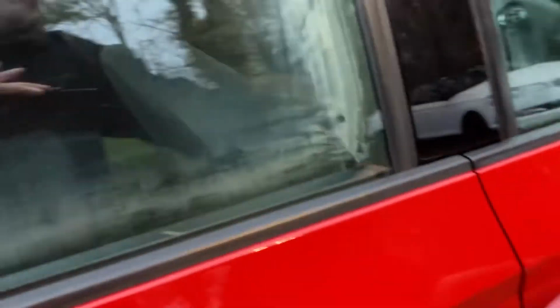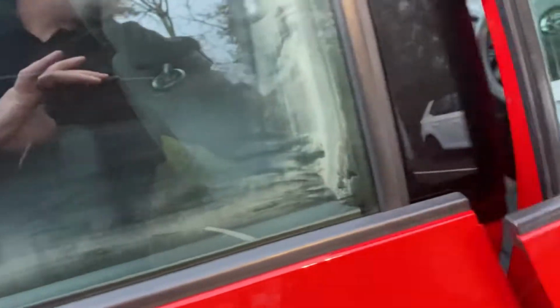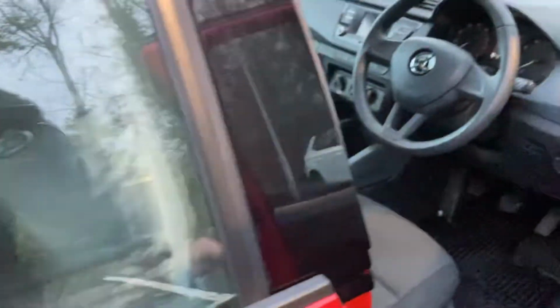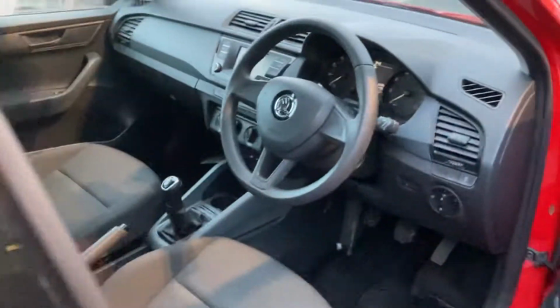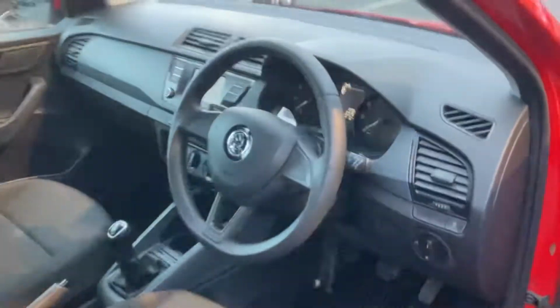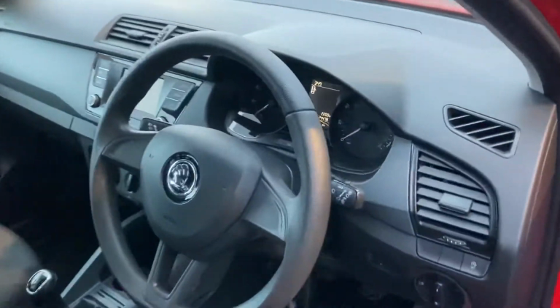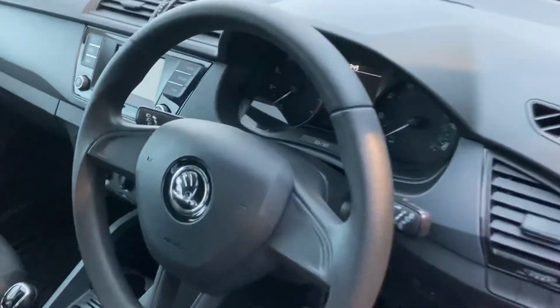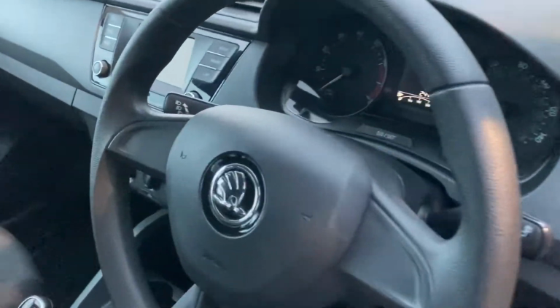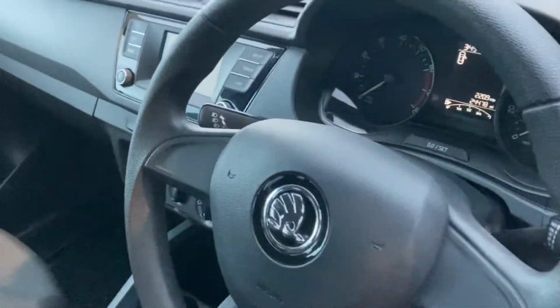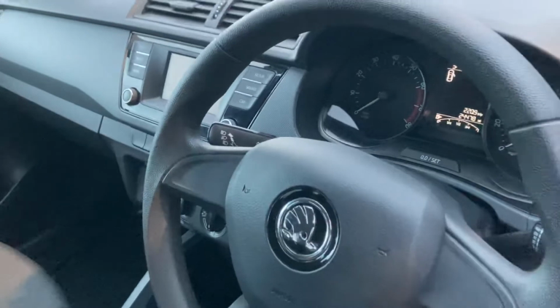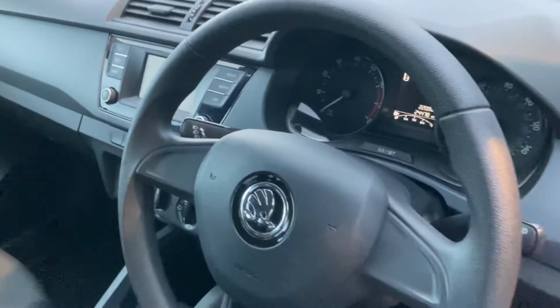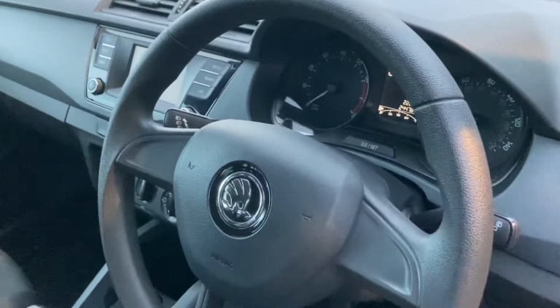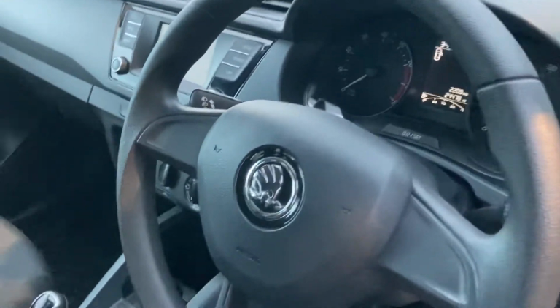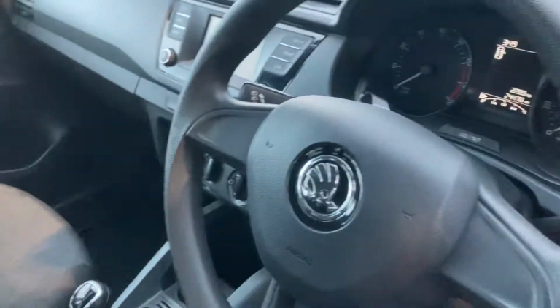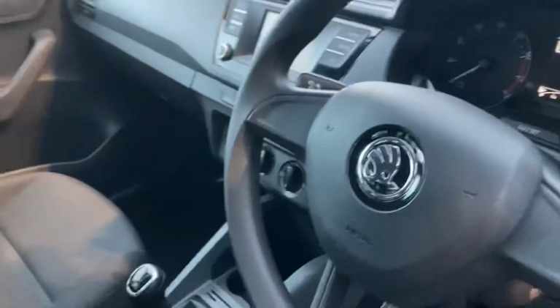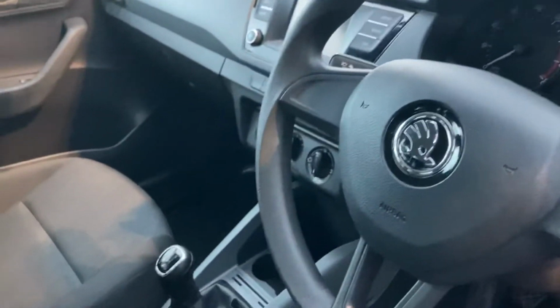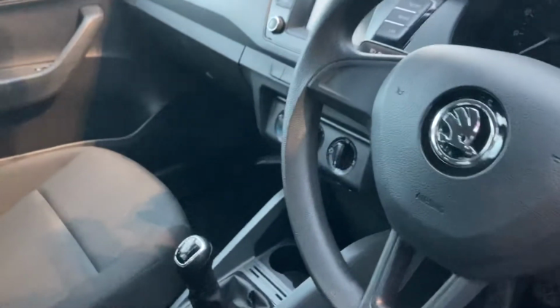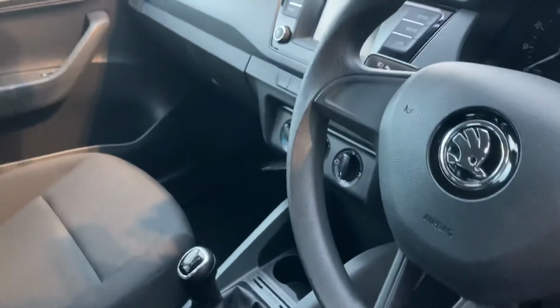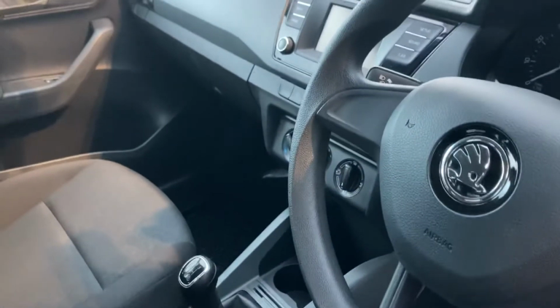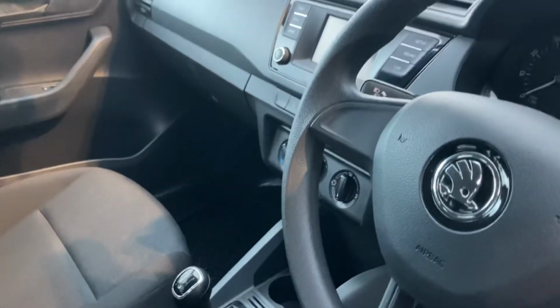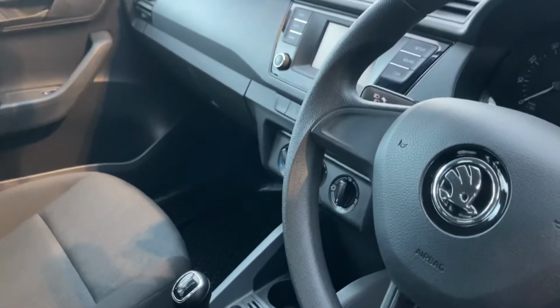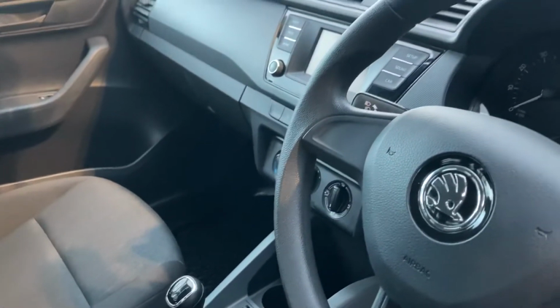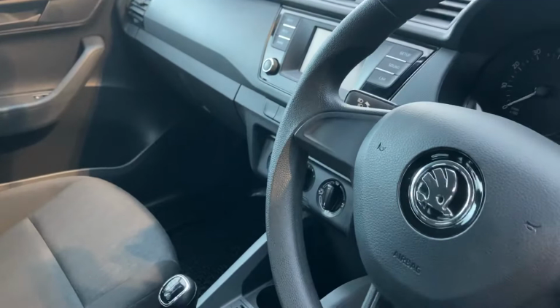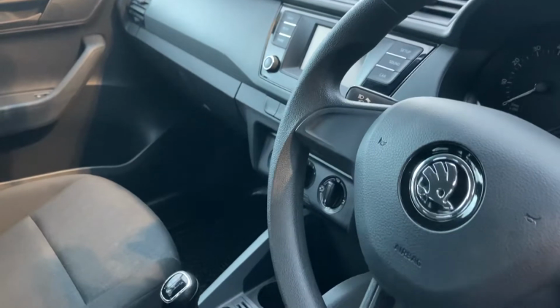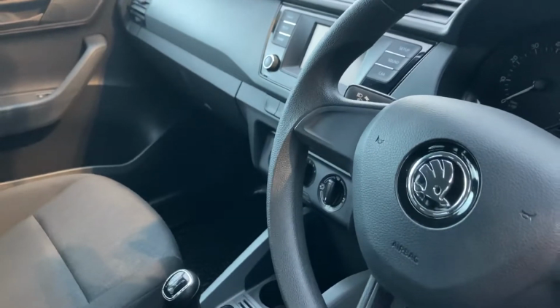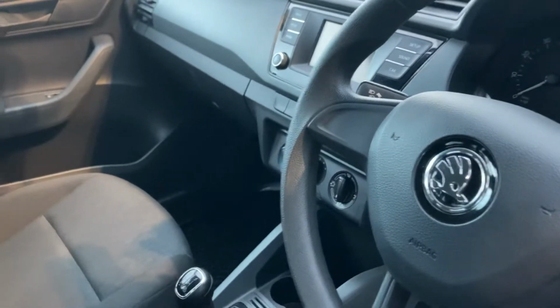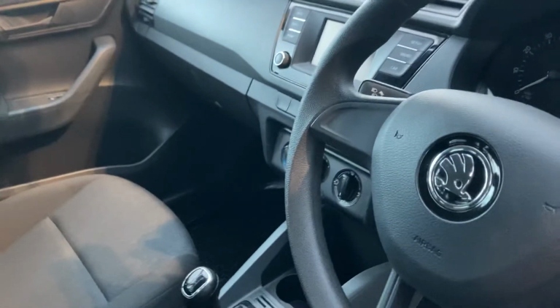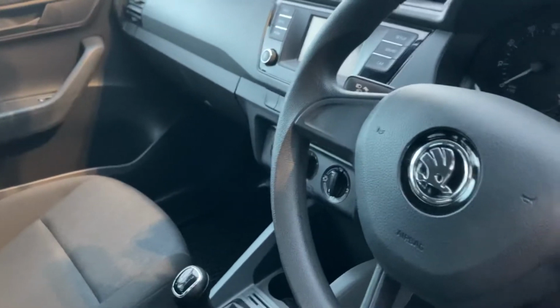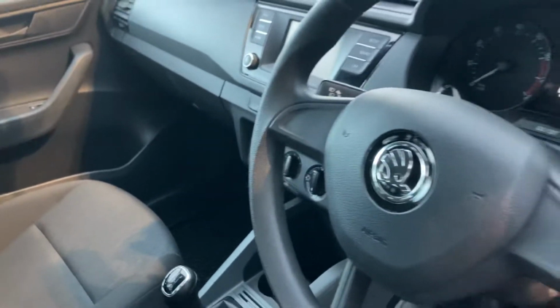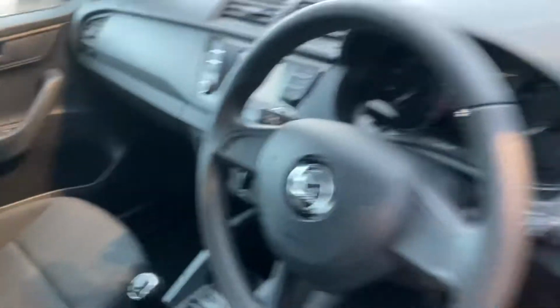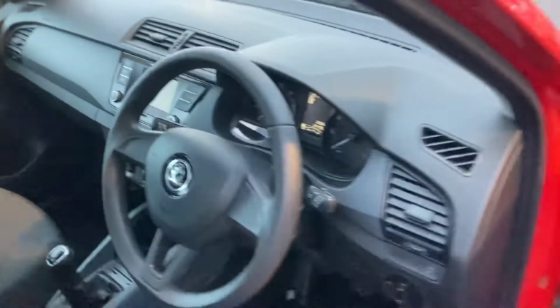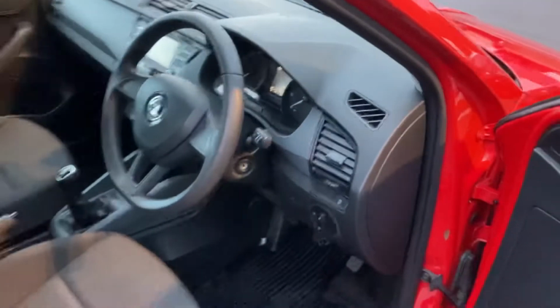Inside the car there's only twenty four and a half thousand miles on it. It's a 2017 car. It also comes with Bluetooth so you can set your phone up in it as well. It's a beautiful little car.